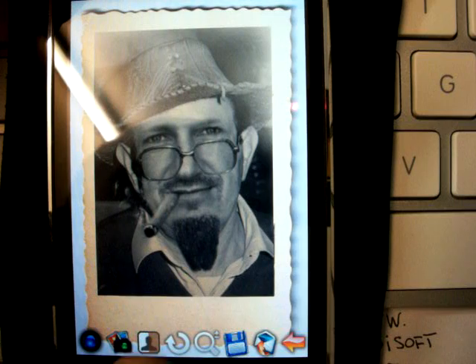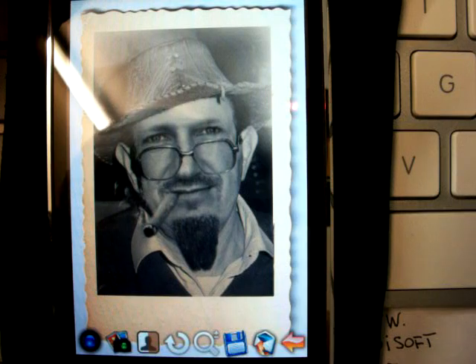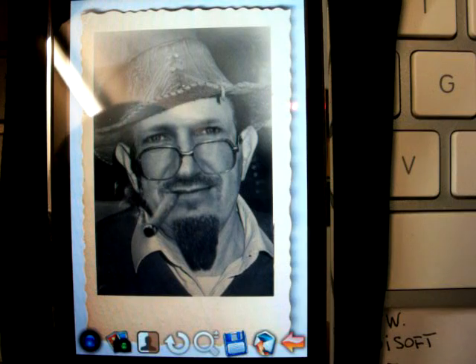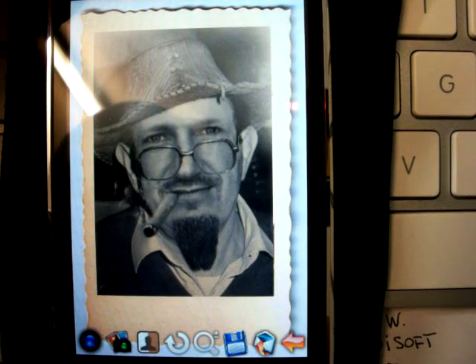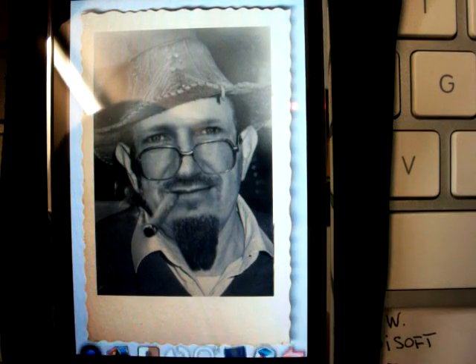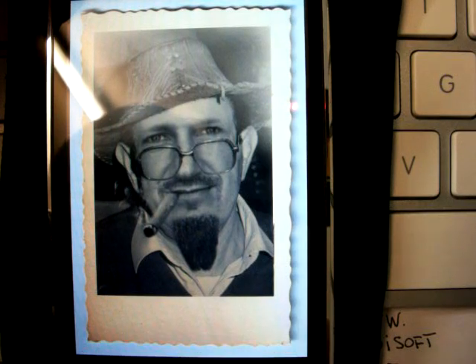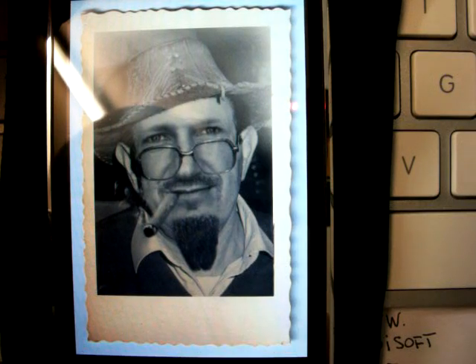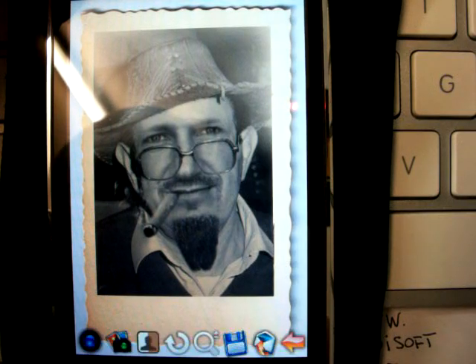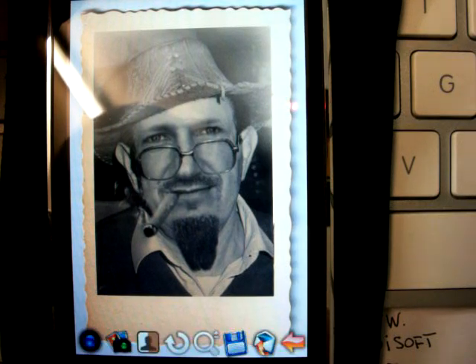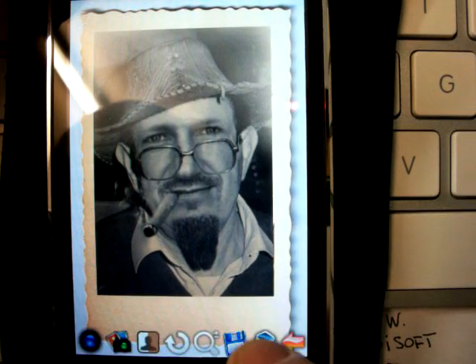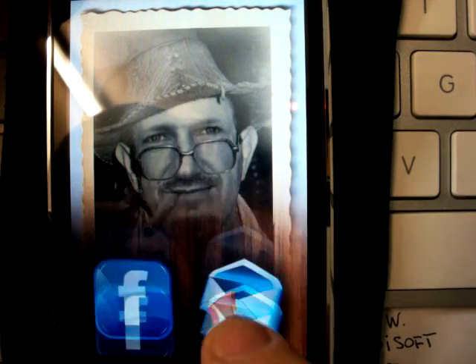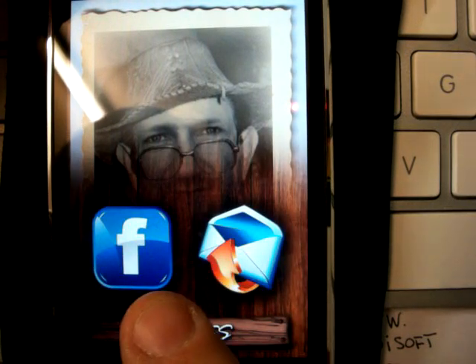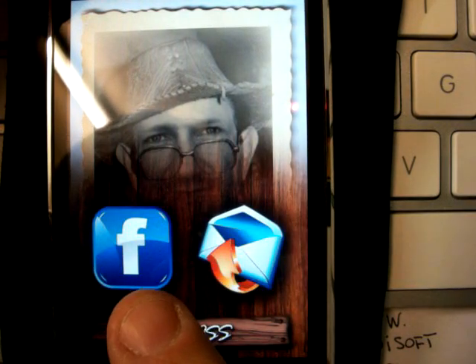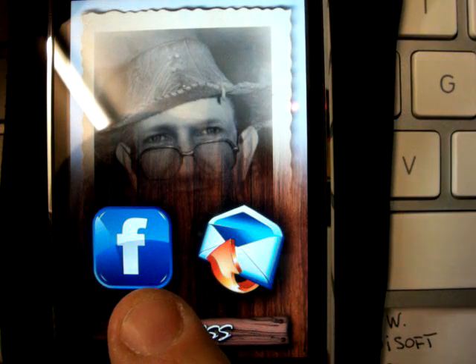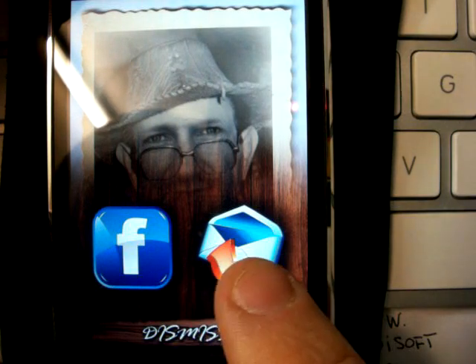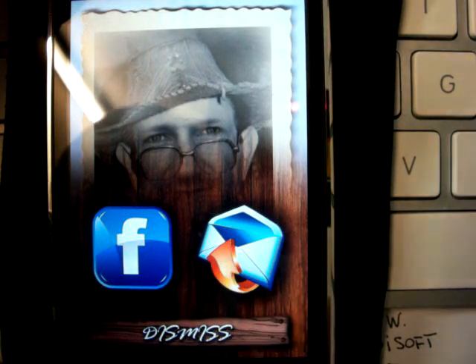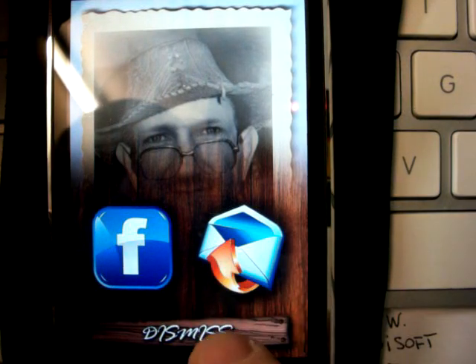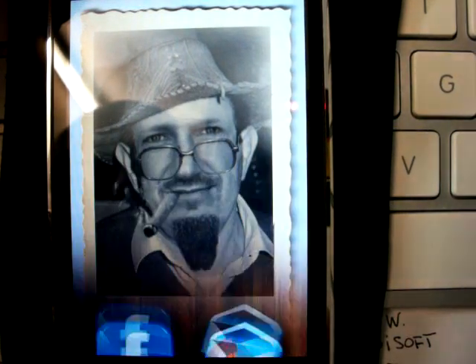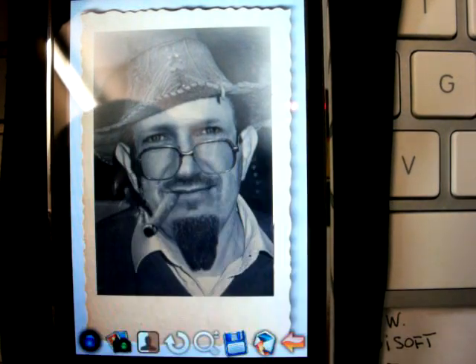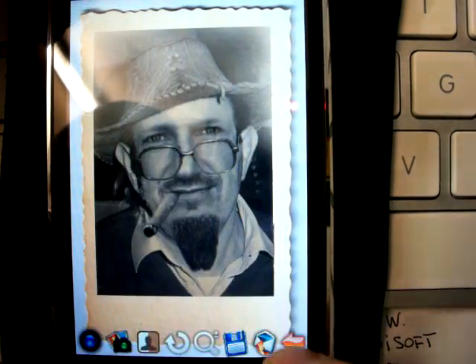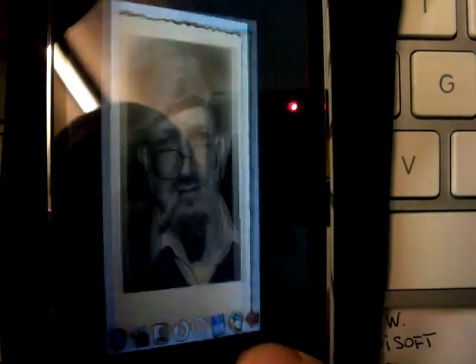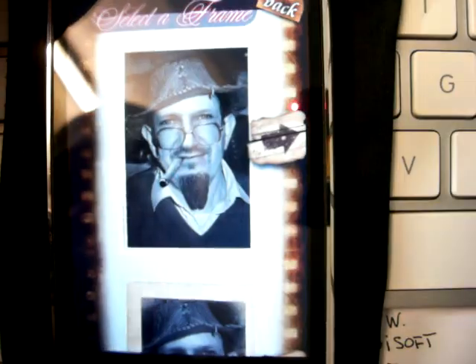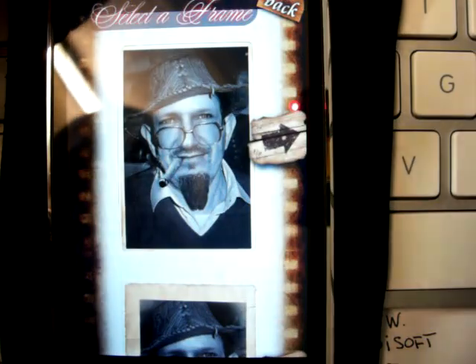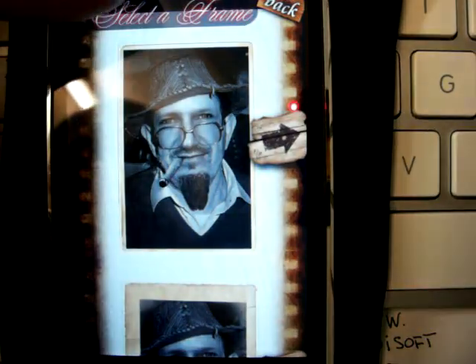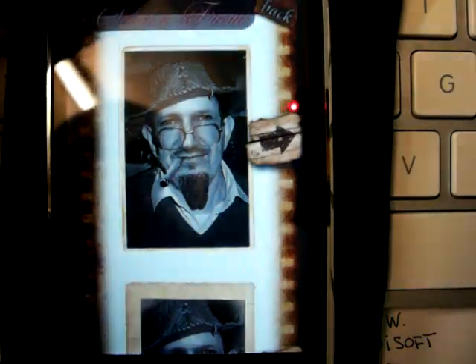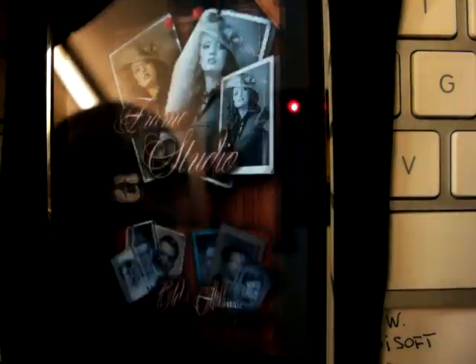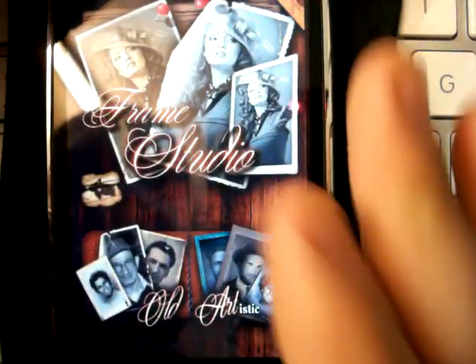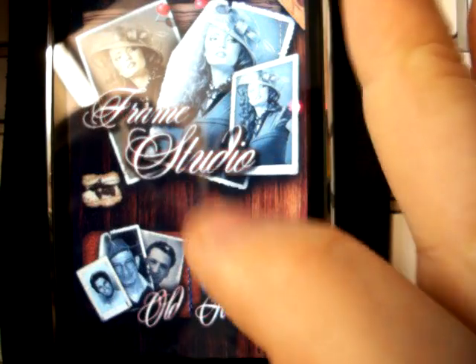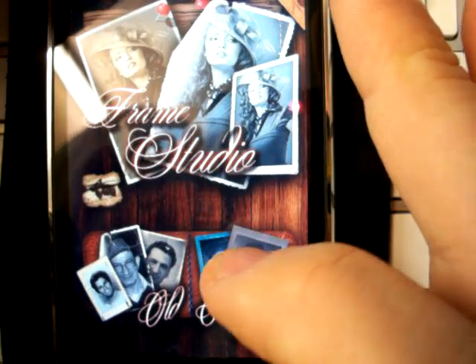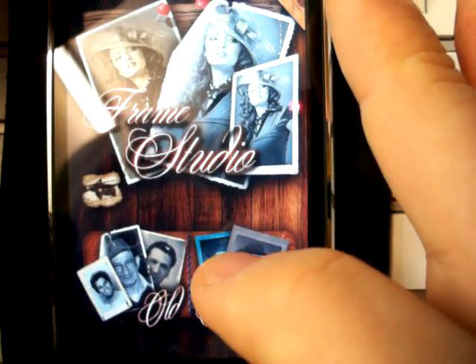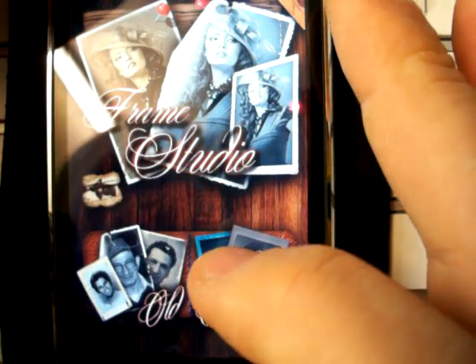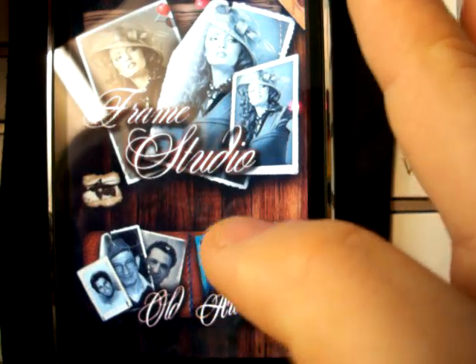You can save it, post it on Facebook, or send it by mail. As you can see, everything is very, very easy.